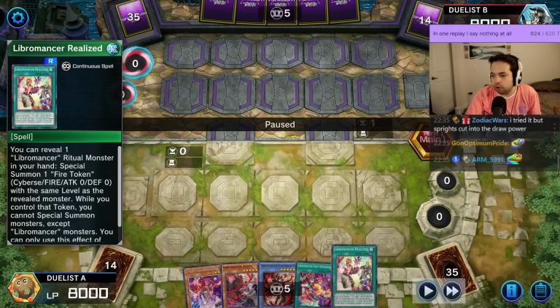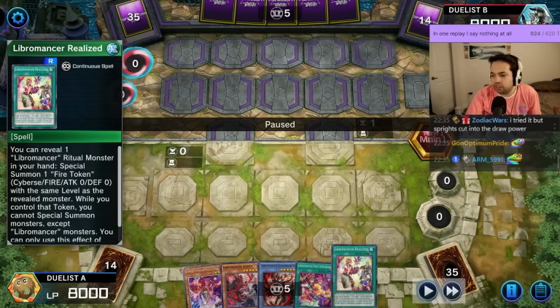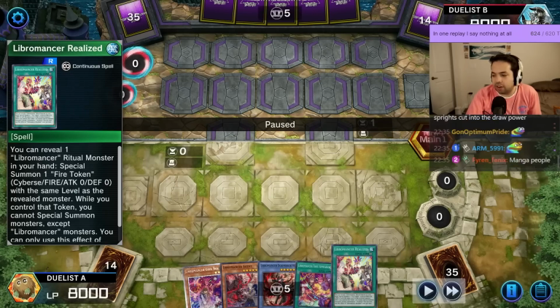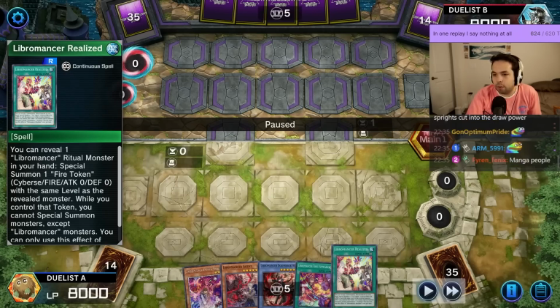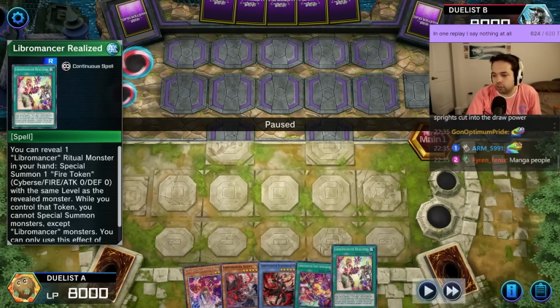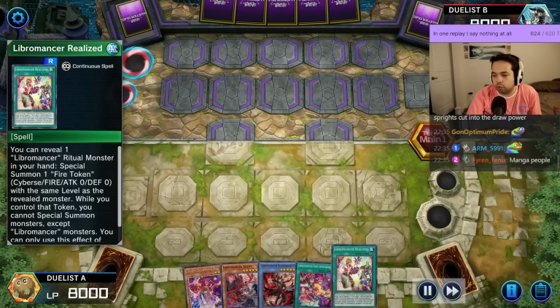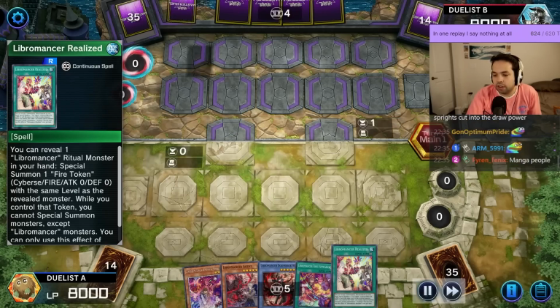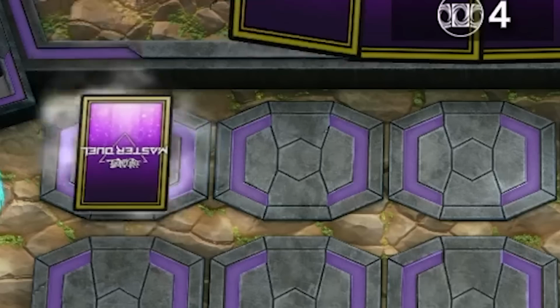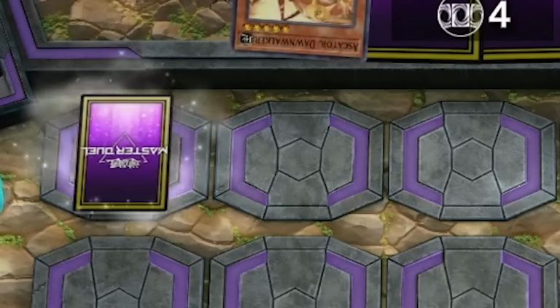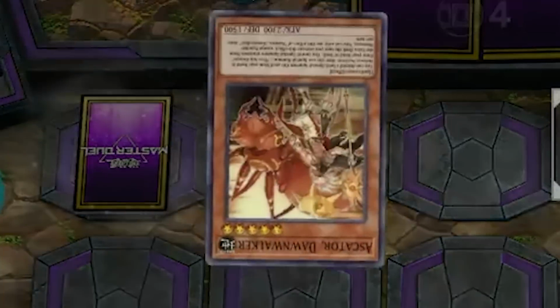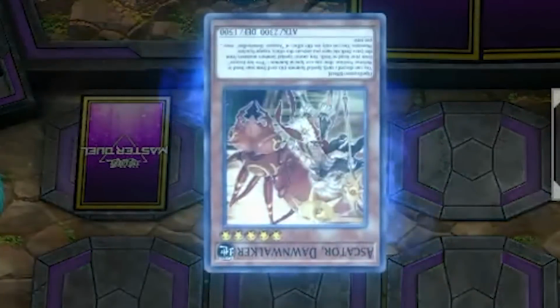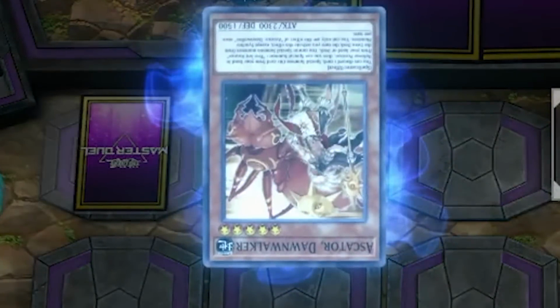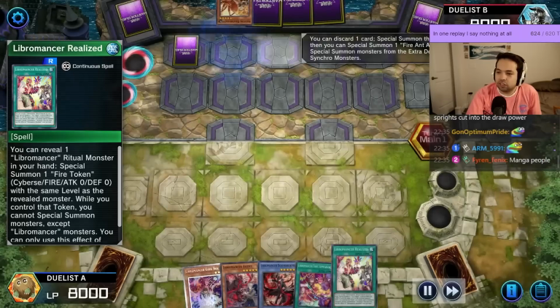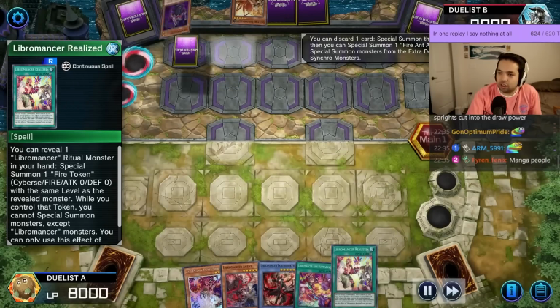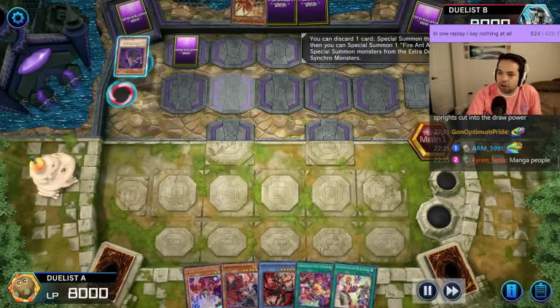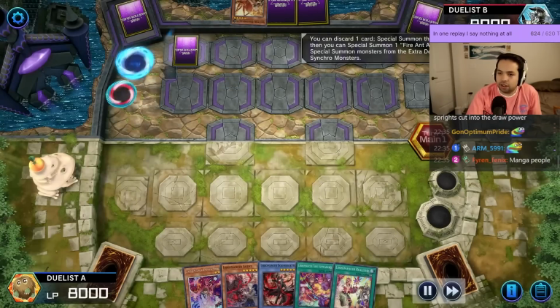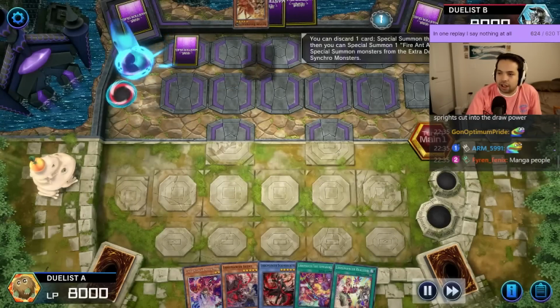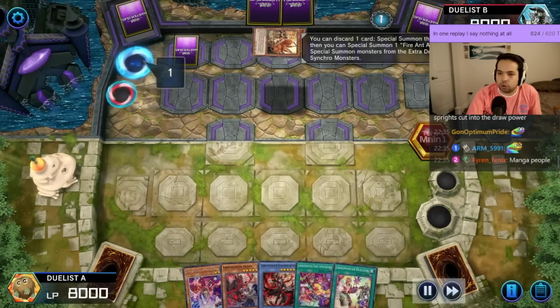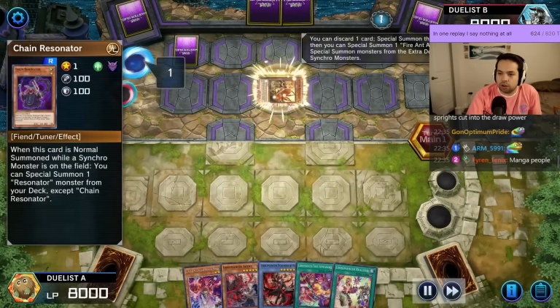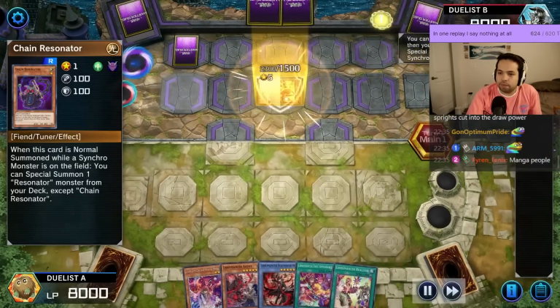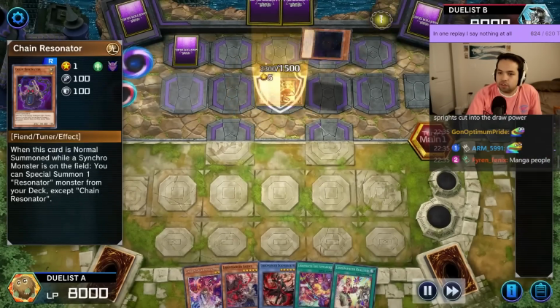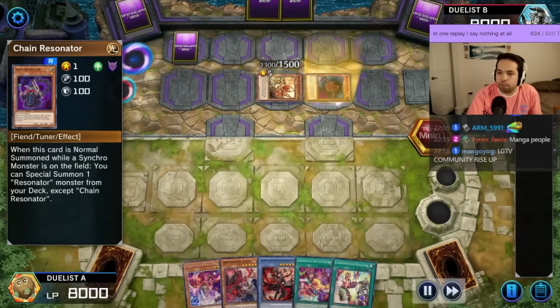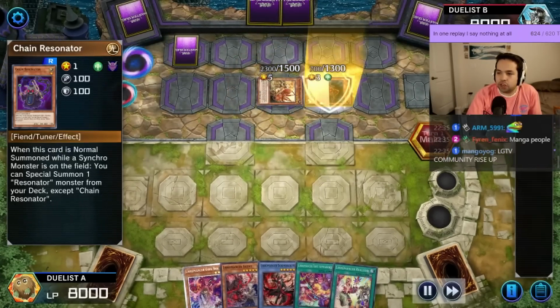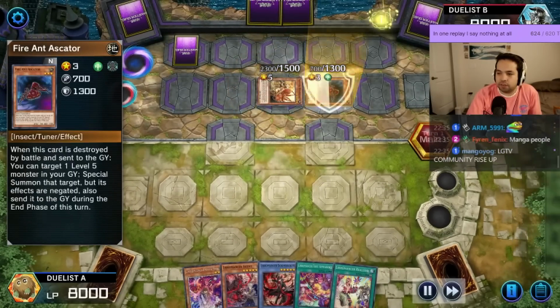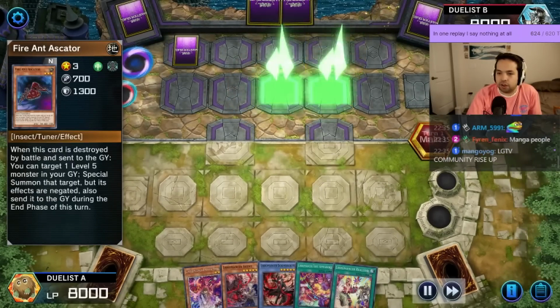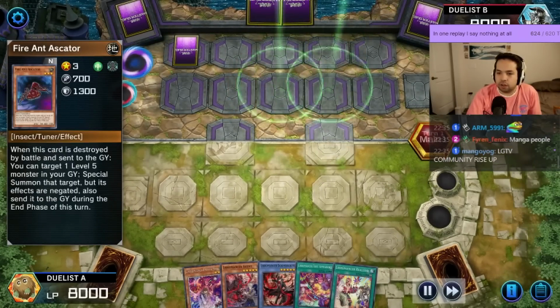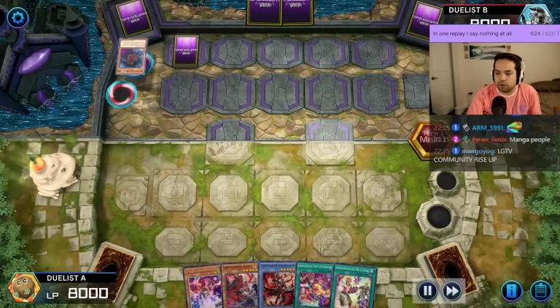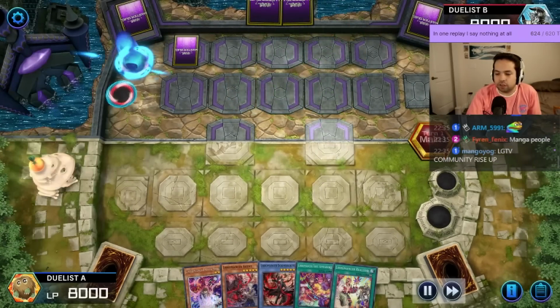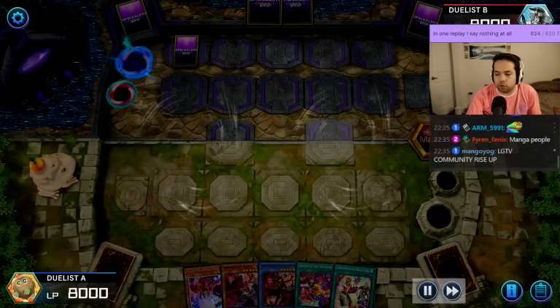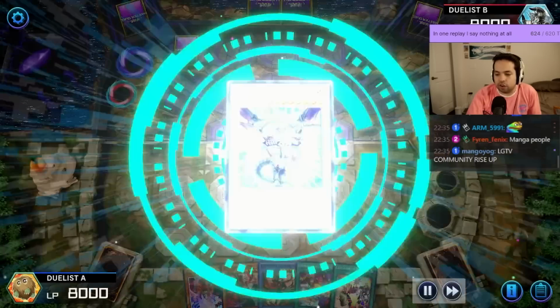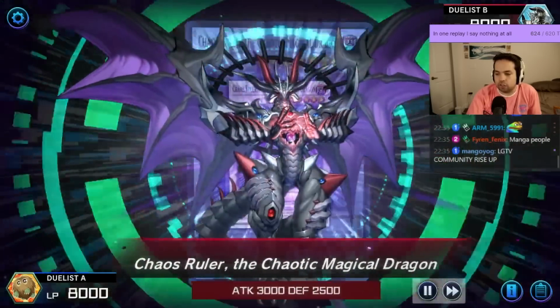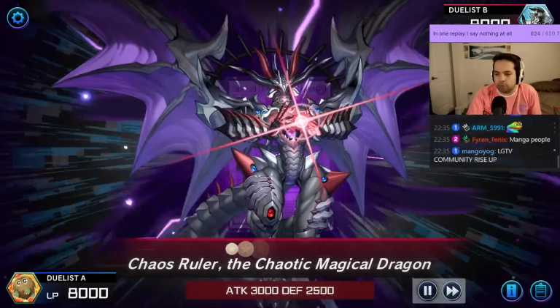We're going second, 40 versus 40, both have 14 extras. Set a card, Ash Couture, dump the Chain Resonator. Okay, it looks like Resonators versus Libro.